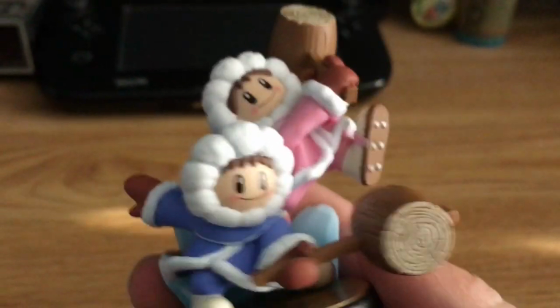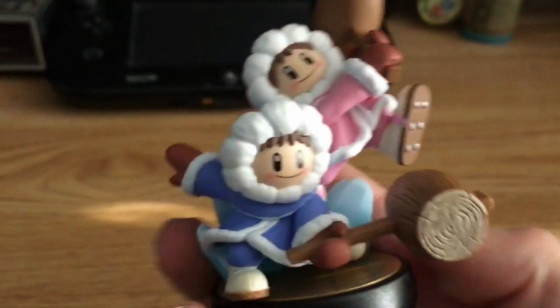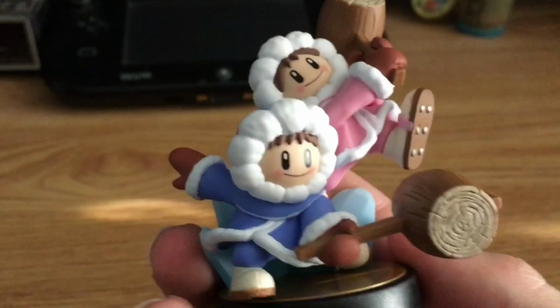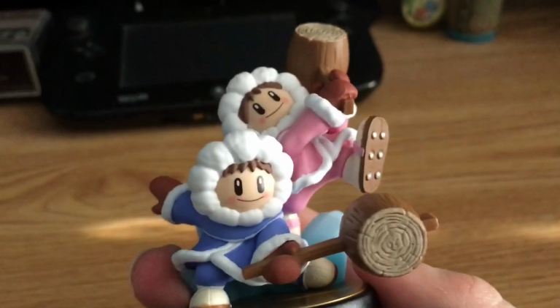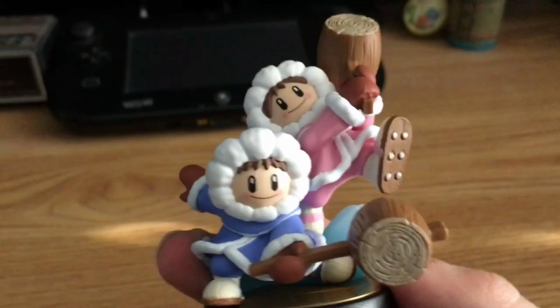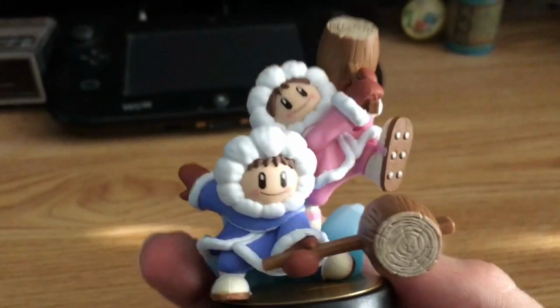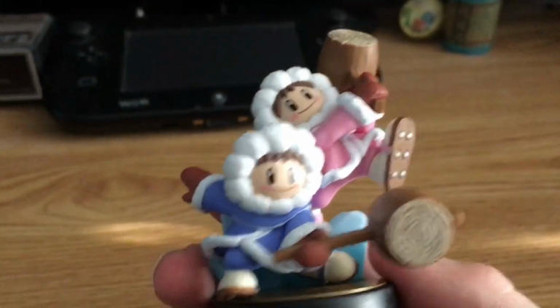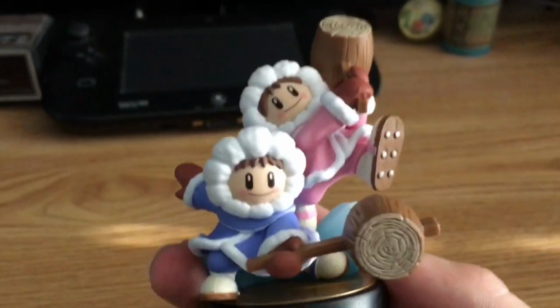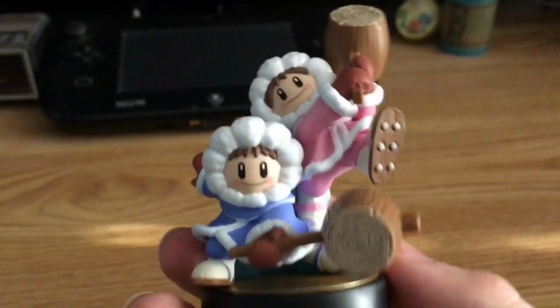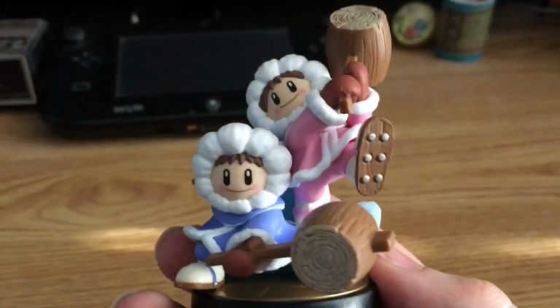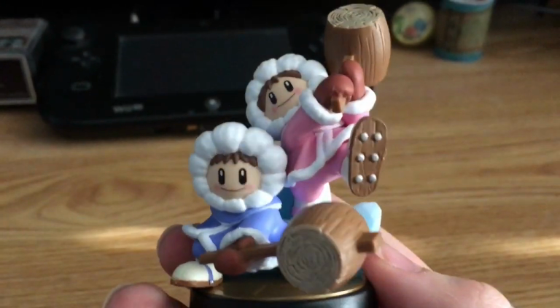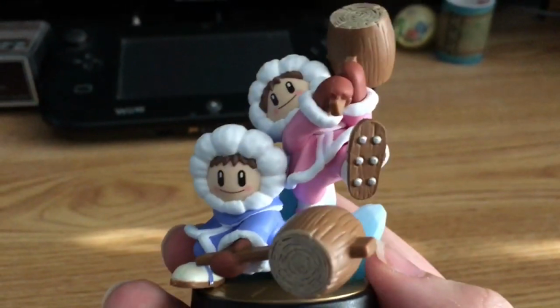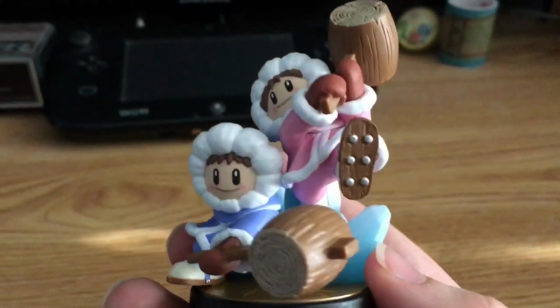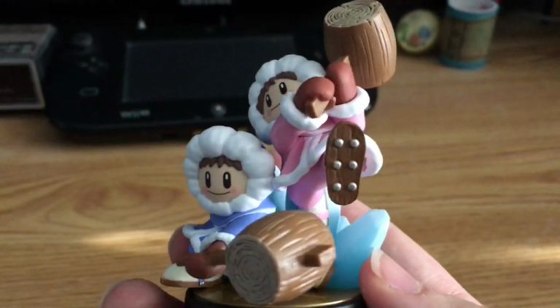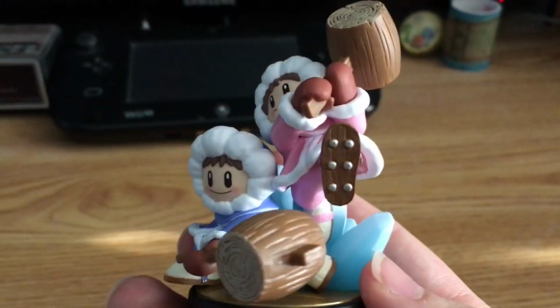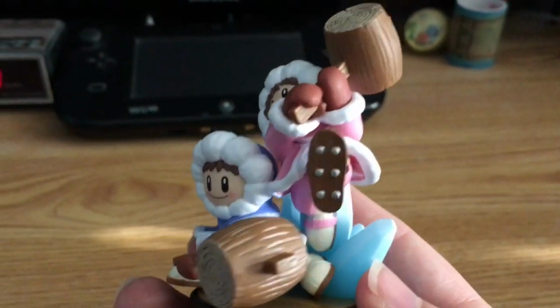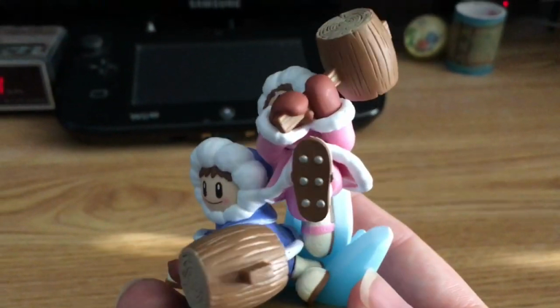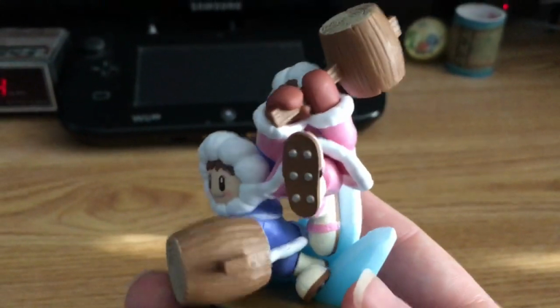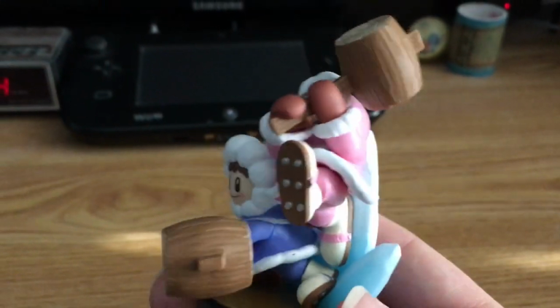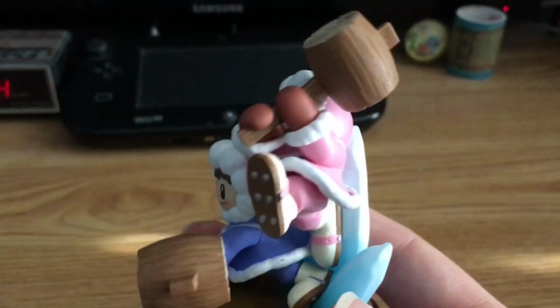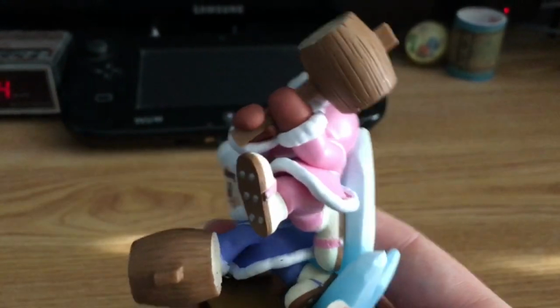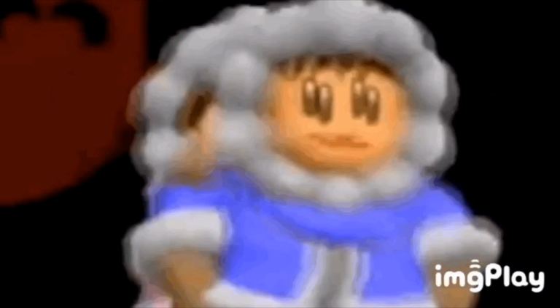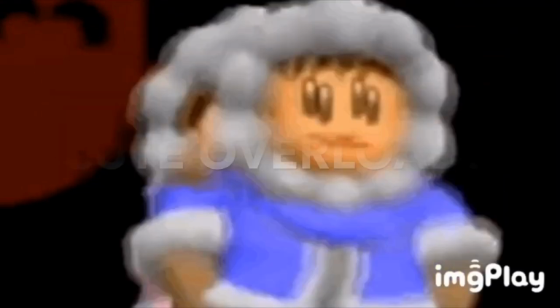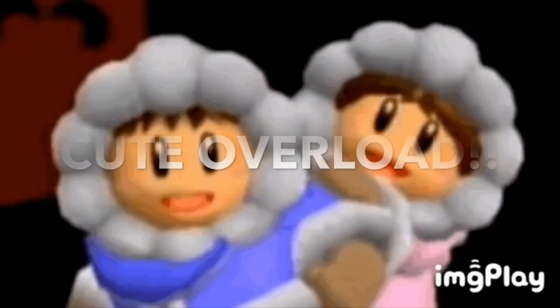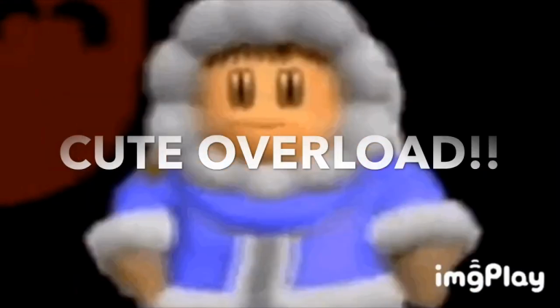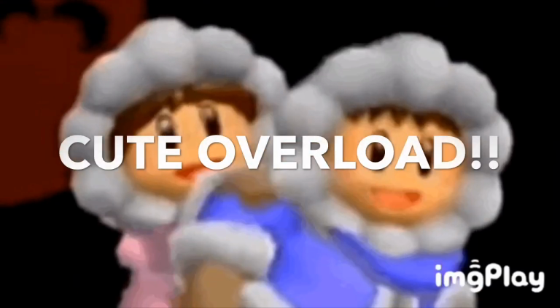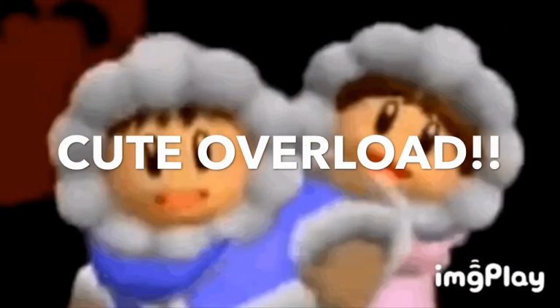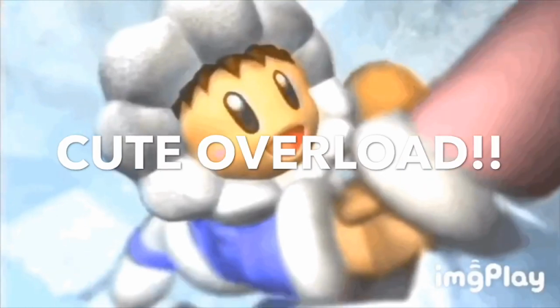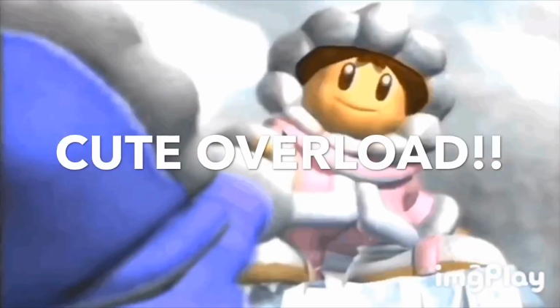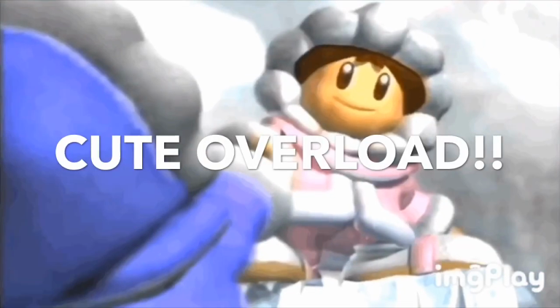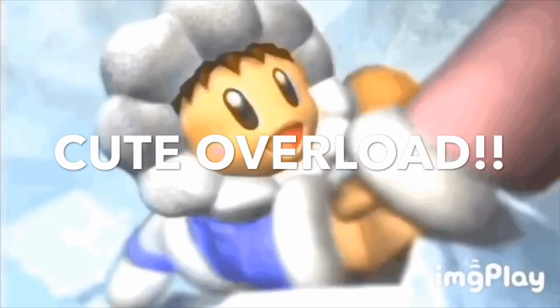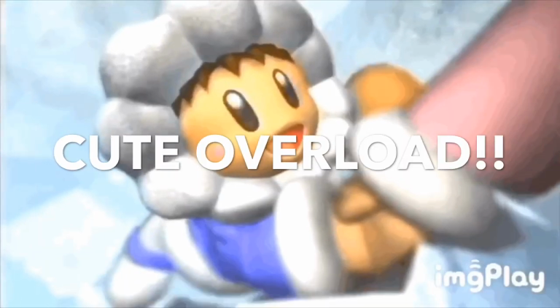Cute overload is coming up, watch out everybody, here comes a cute overload!